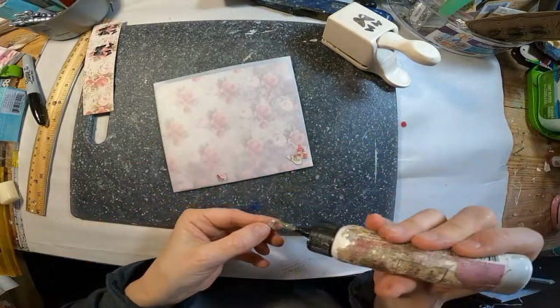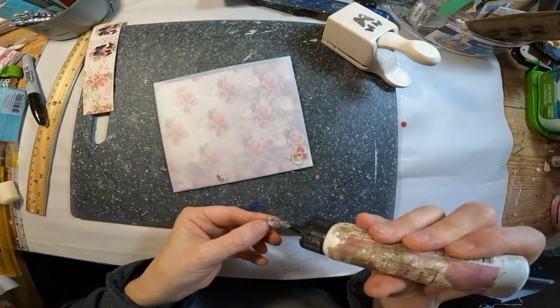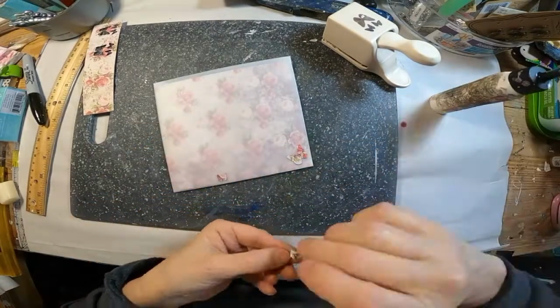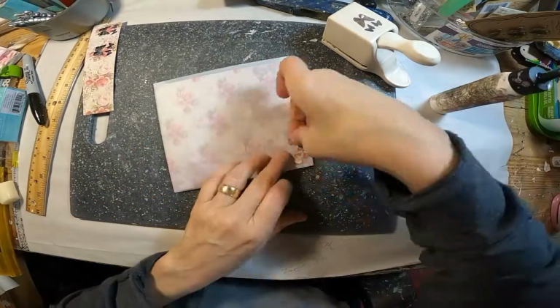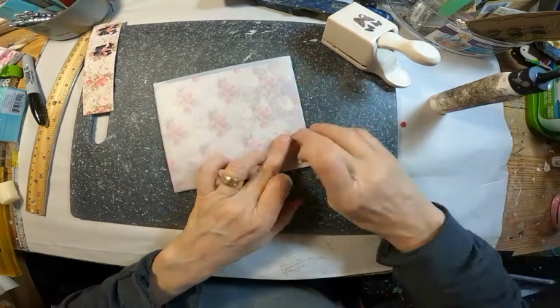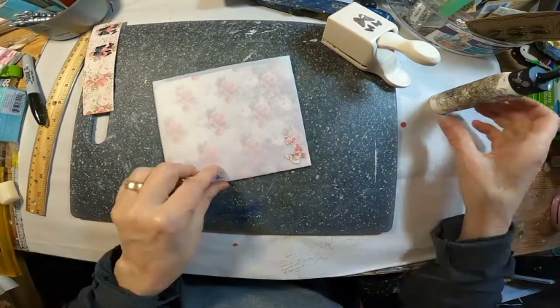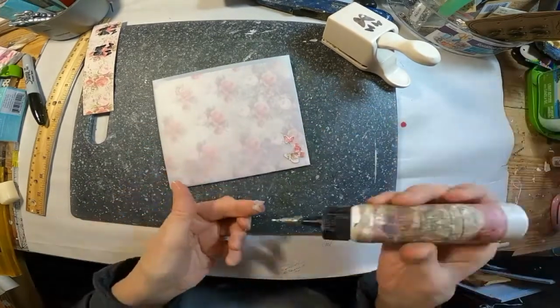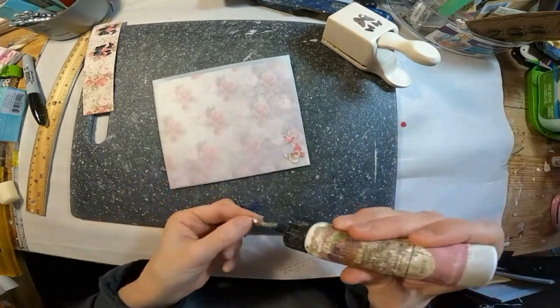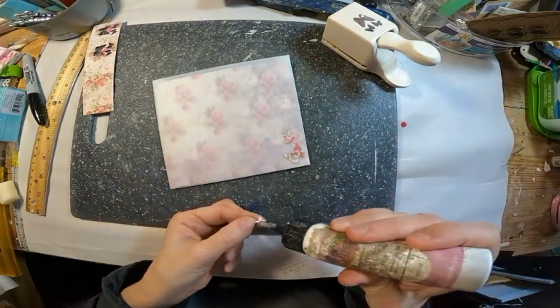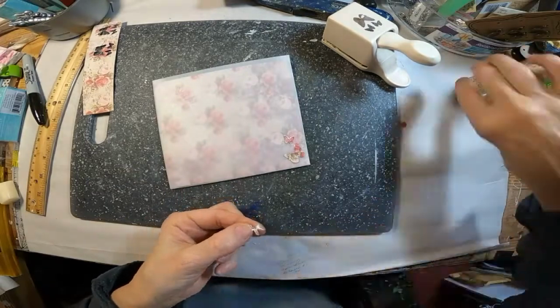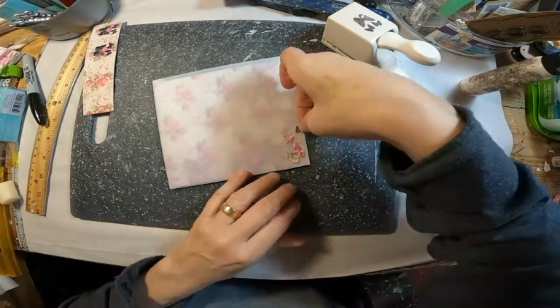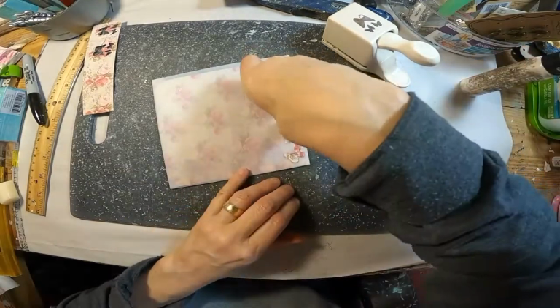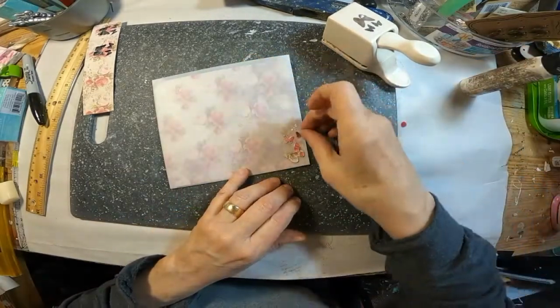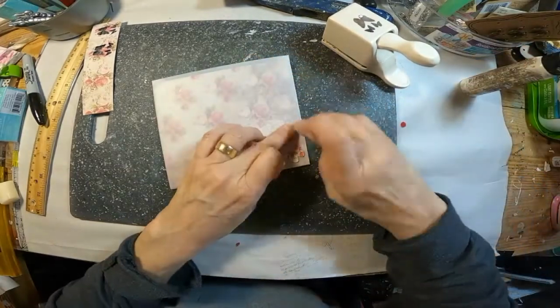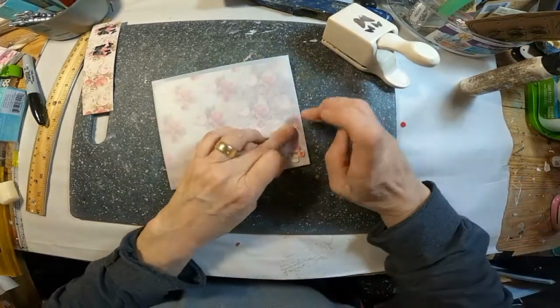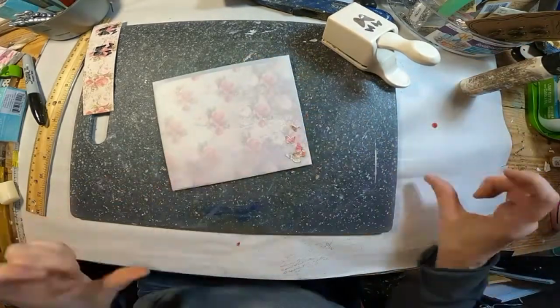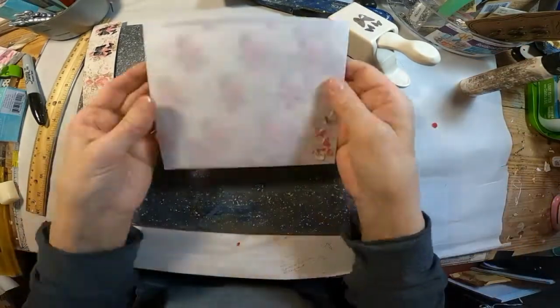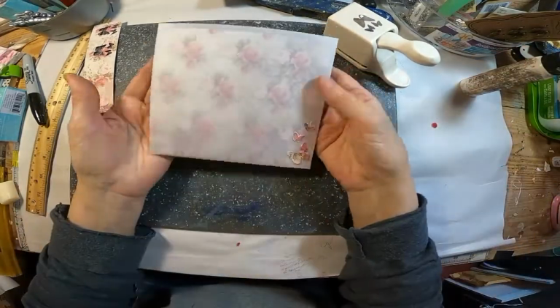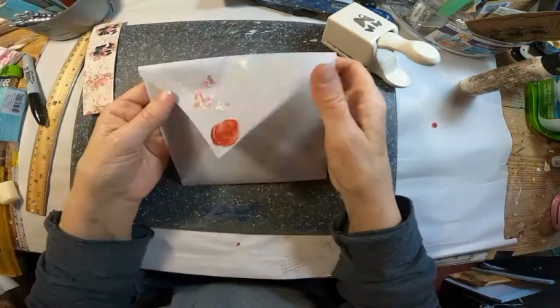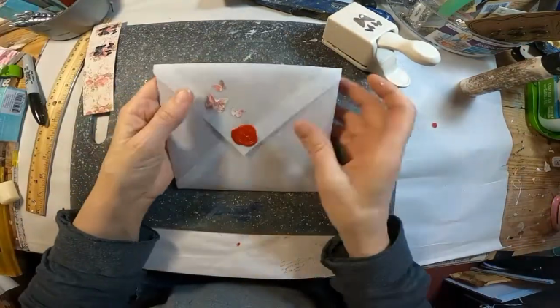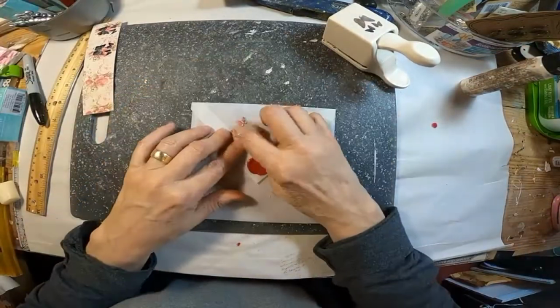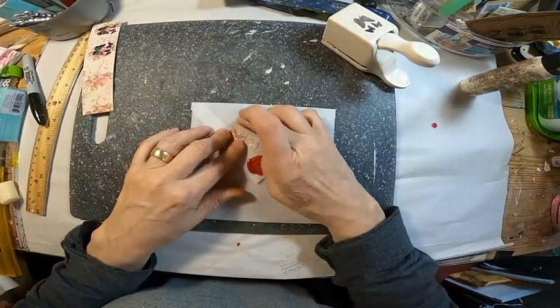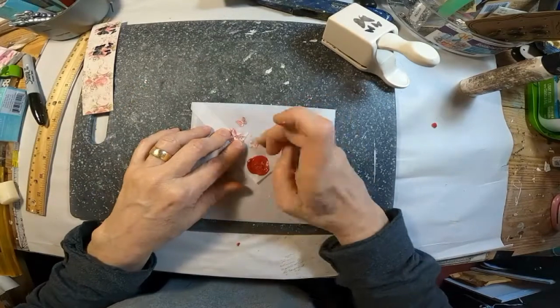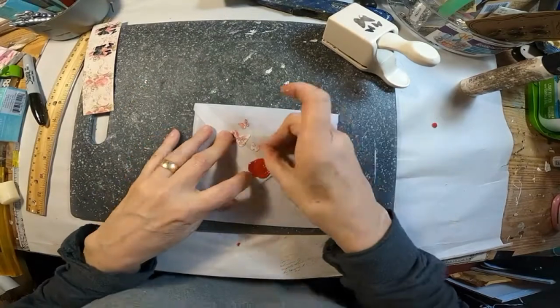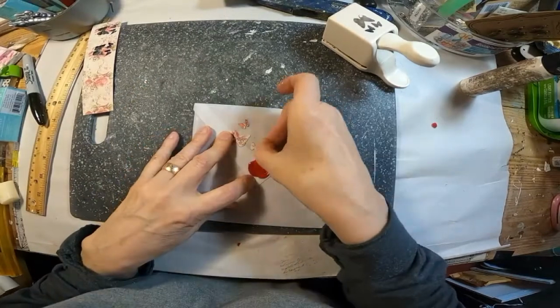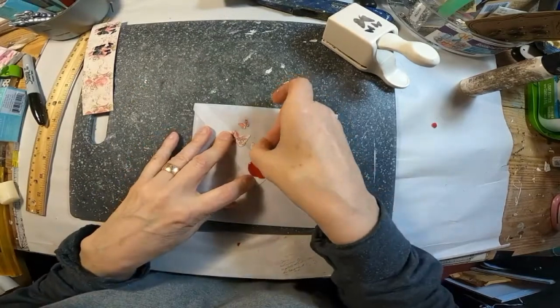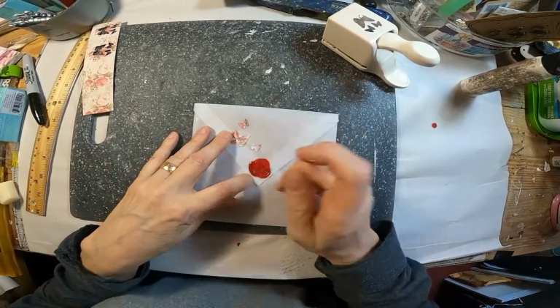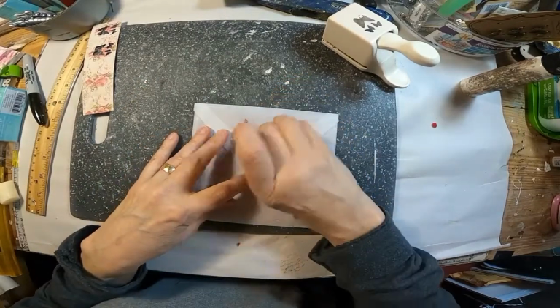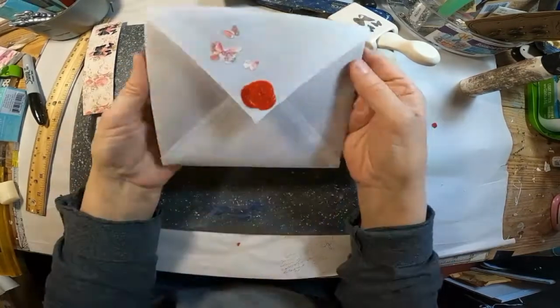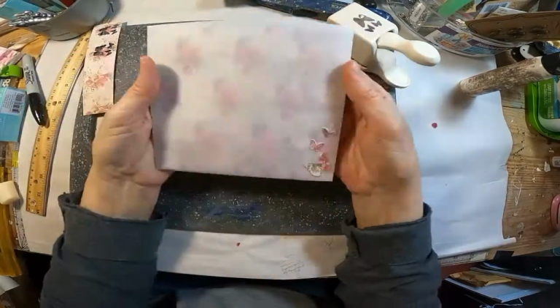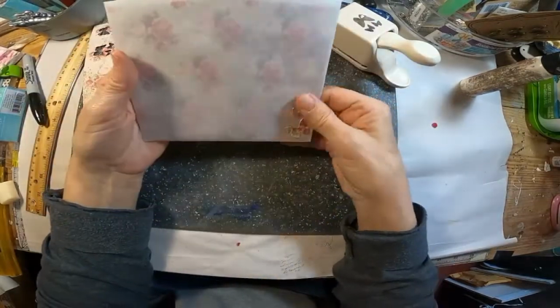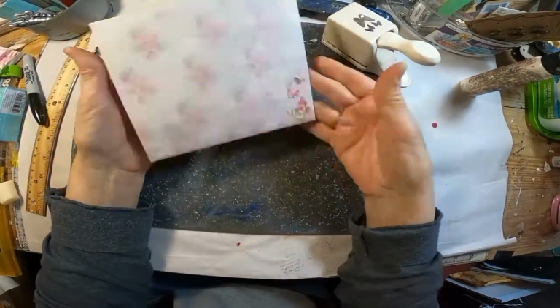So this little embellishment here was simply covering up a mistake, and I like the way it looks. So I'm going to flip the envelope over and do it on the opposite side as well. And that completes decoration number one.